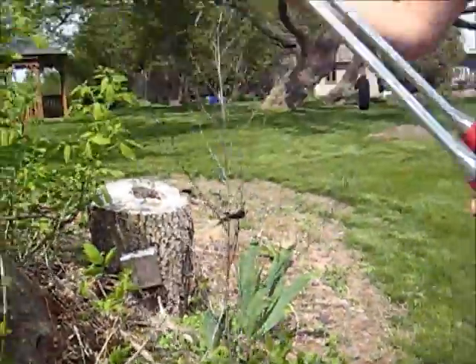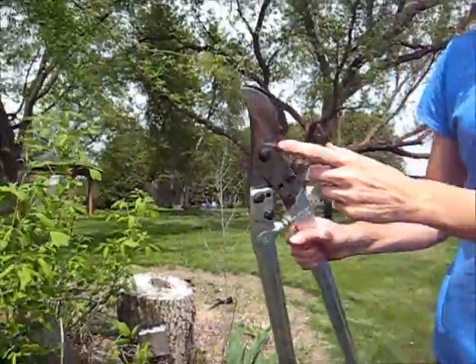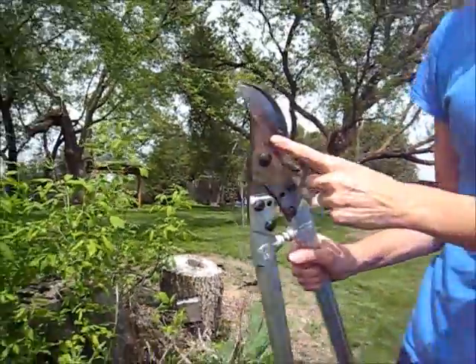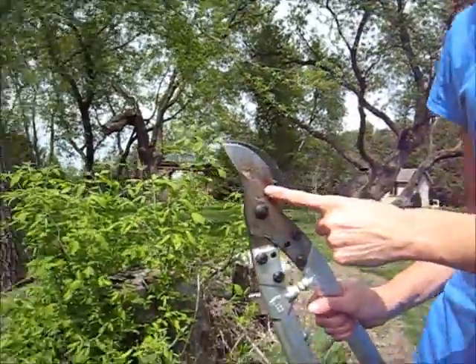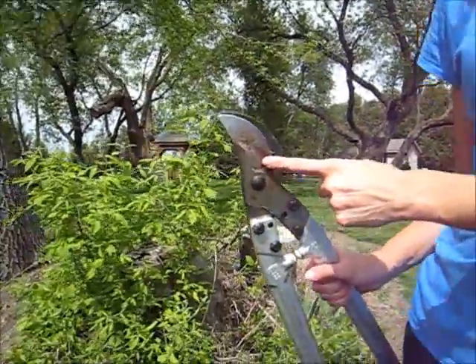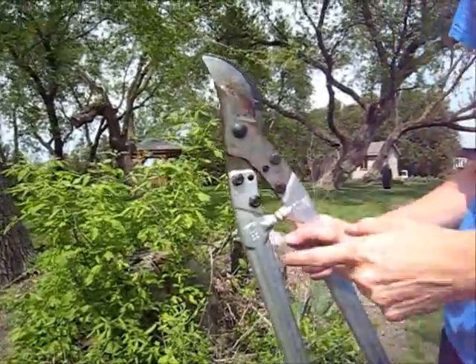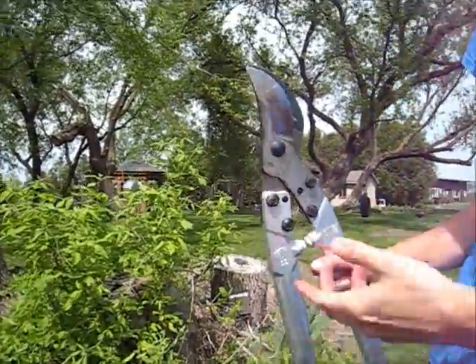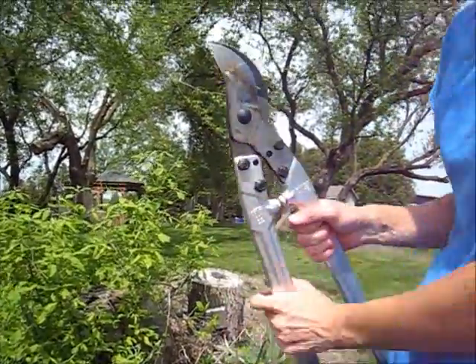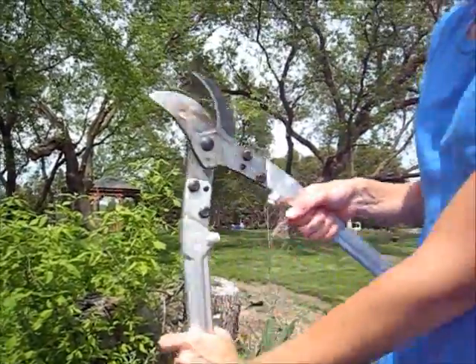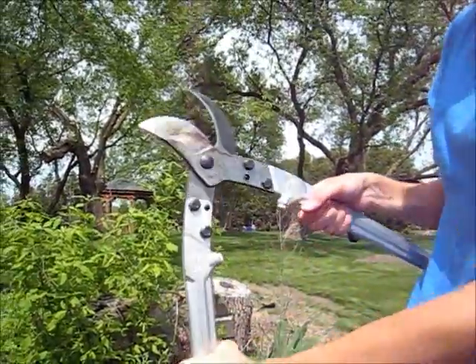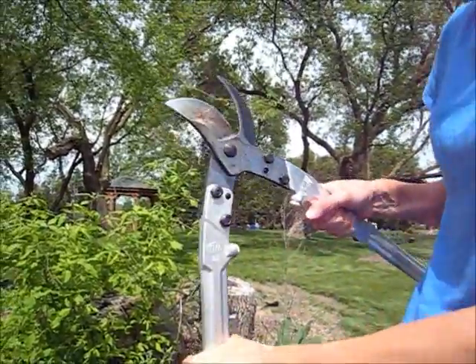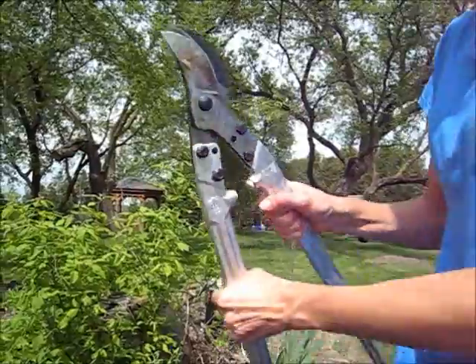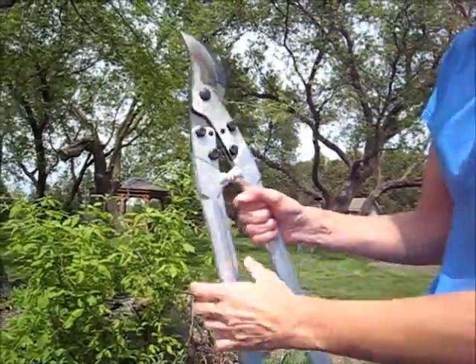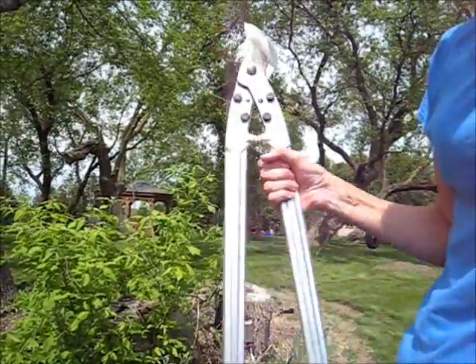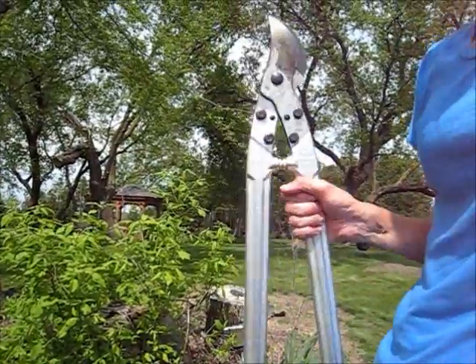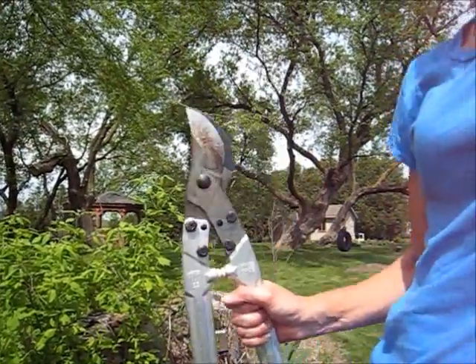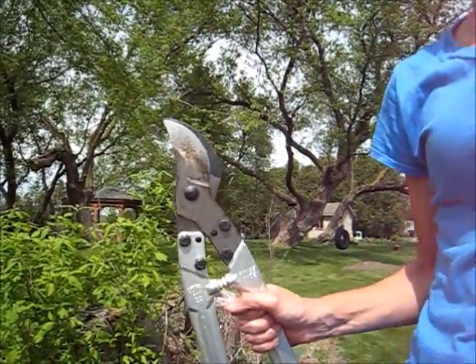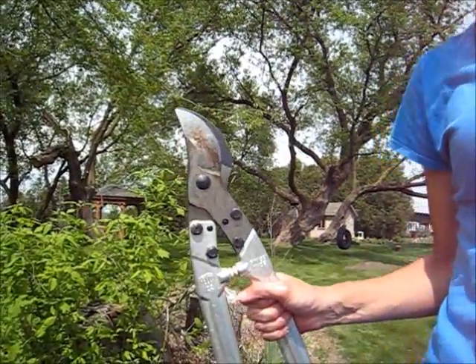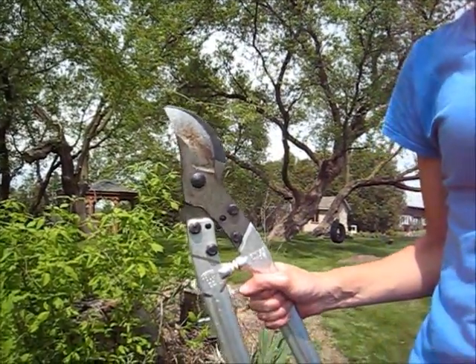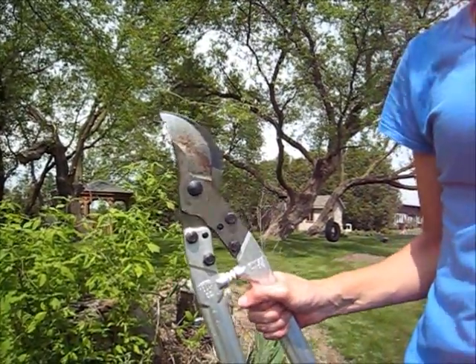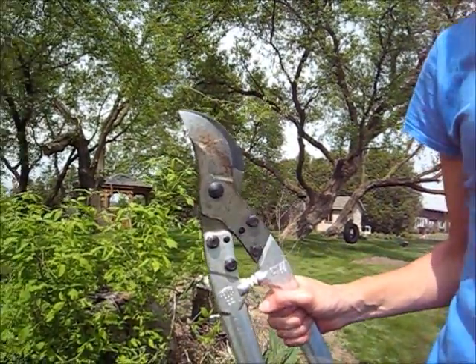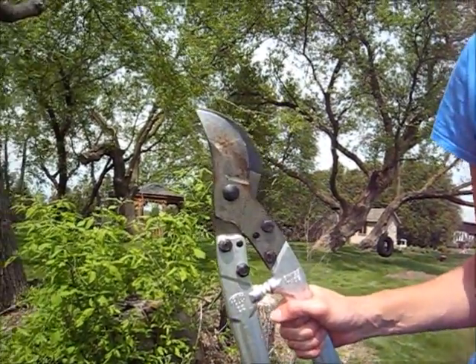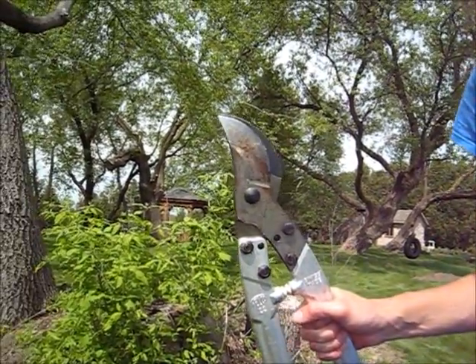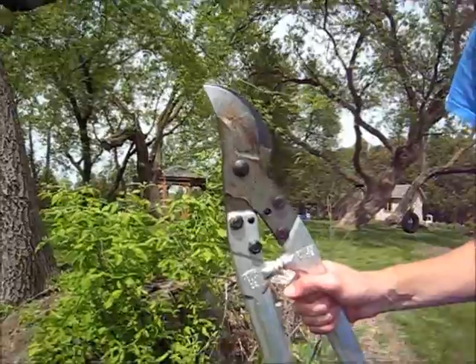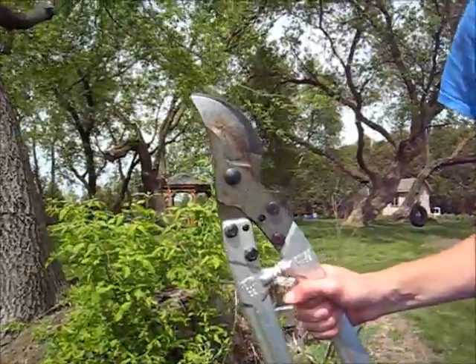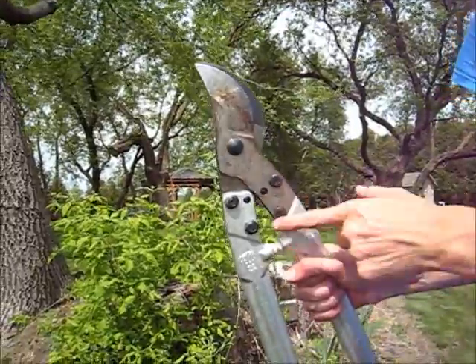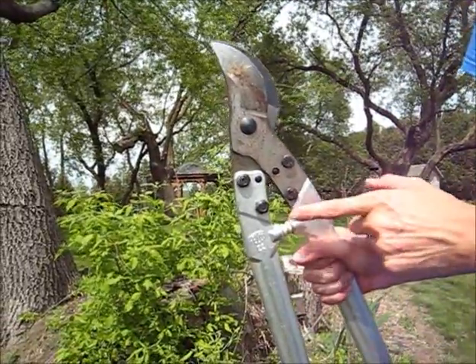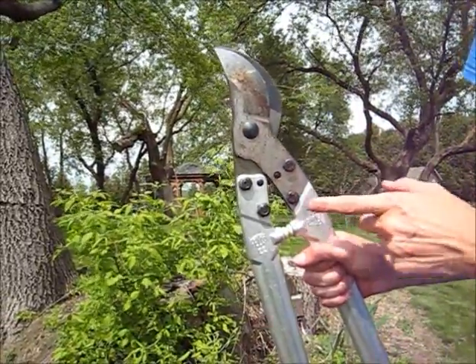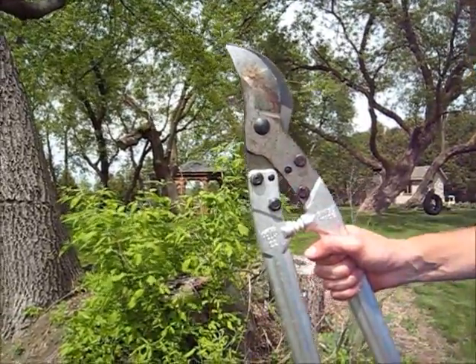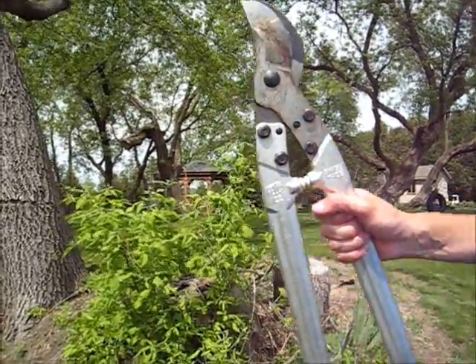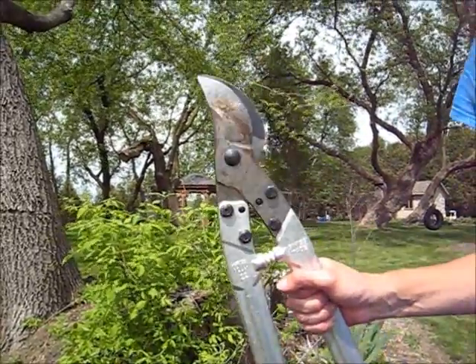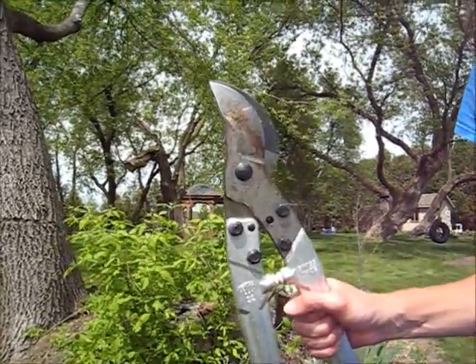Because the blade is so sharp, it's not that hard to squeeze these off at all. Just a really nice, high quality tool that professionals use. Highly recommend it.